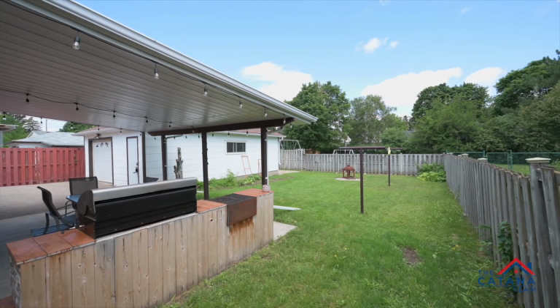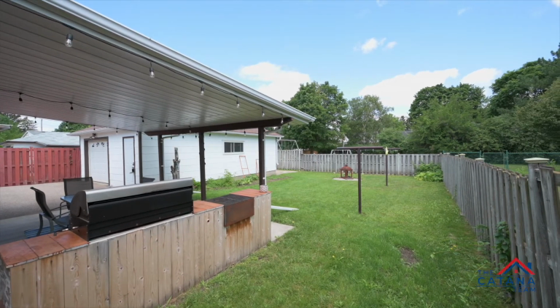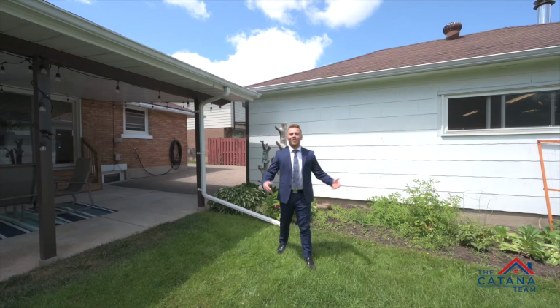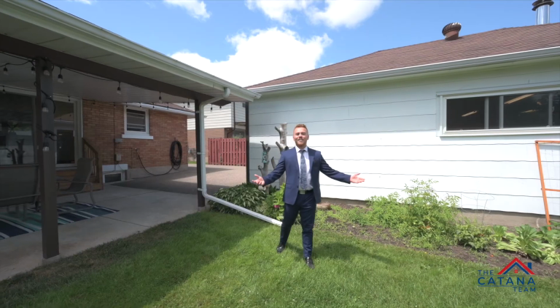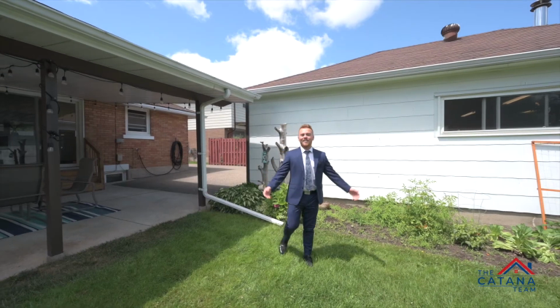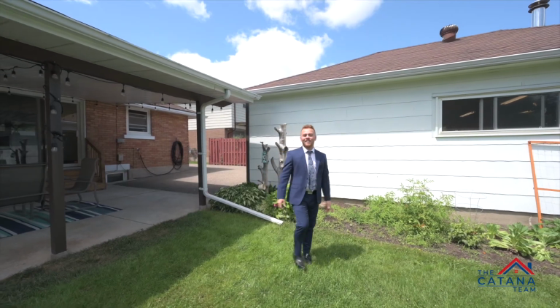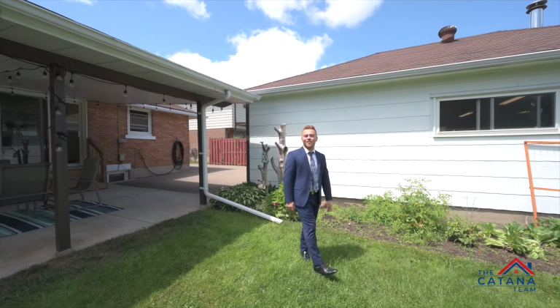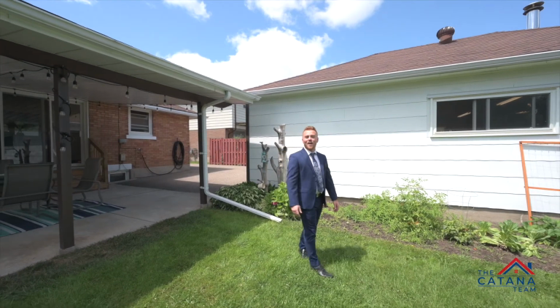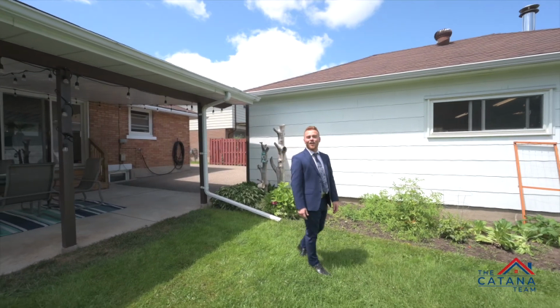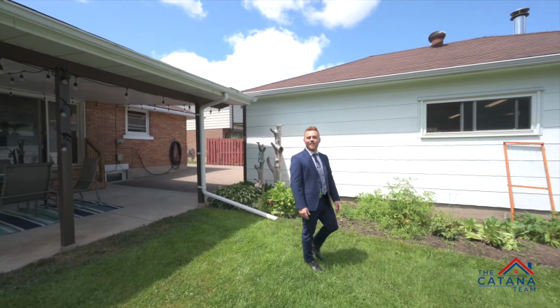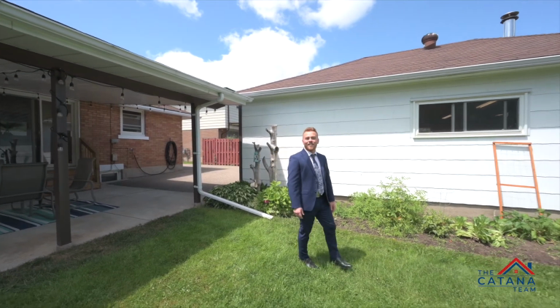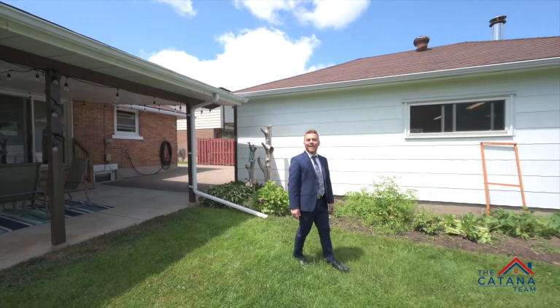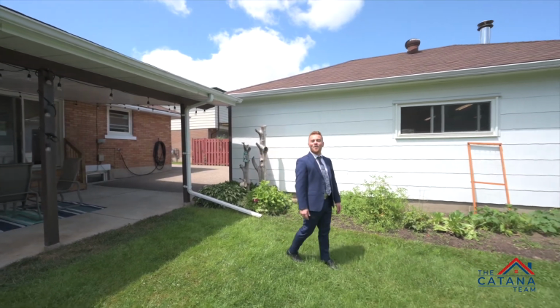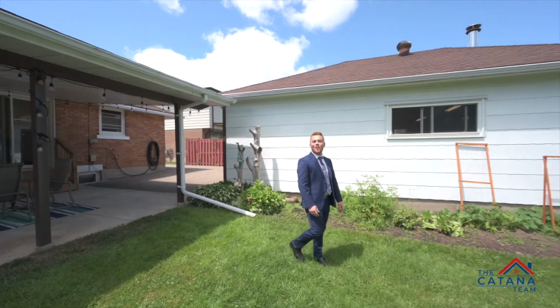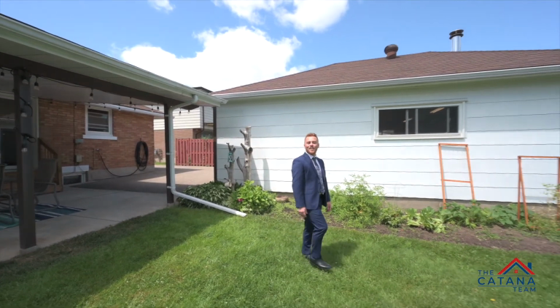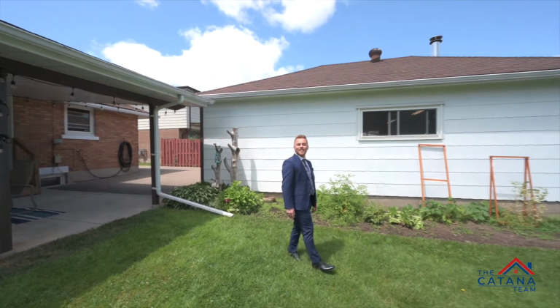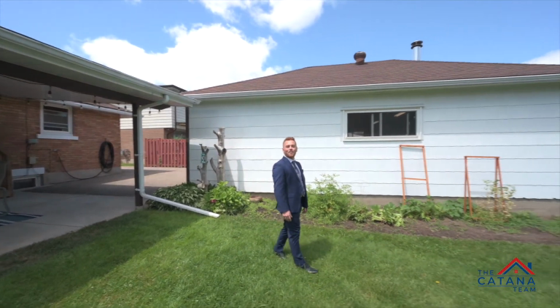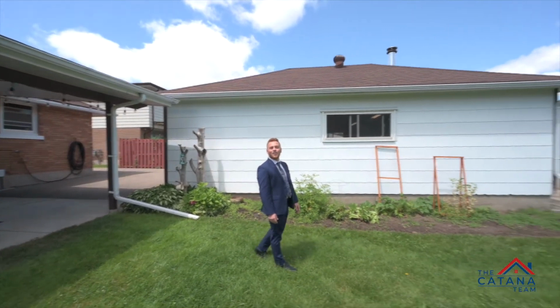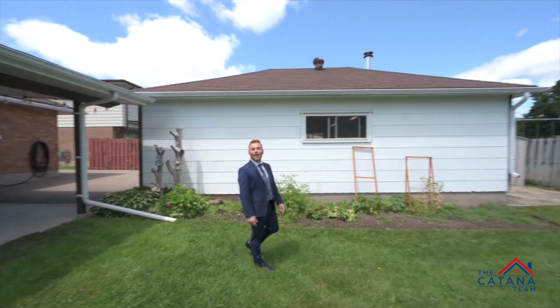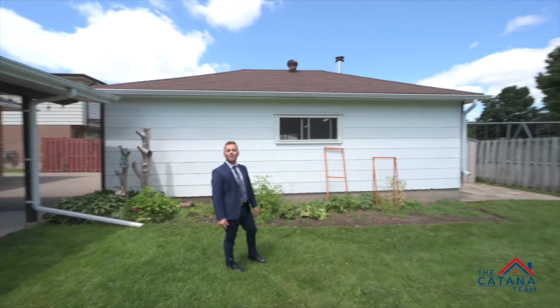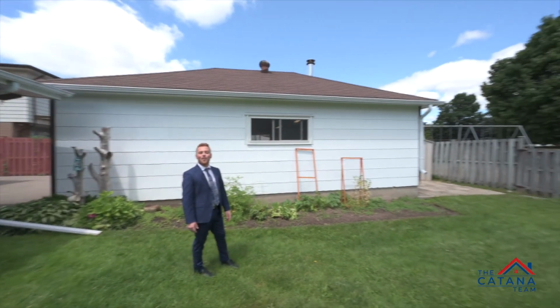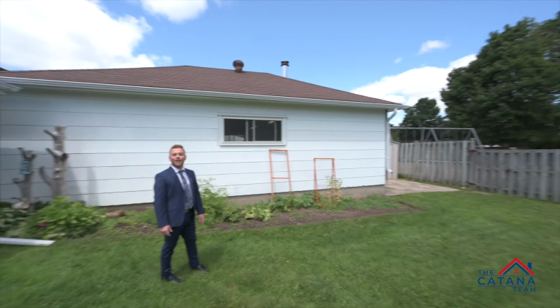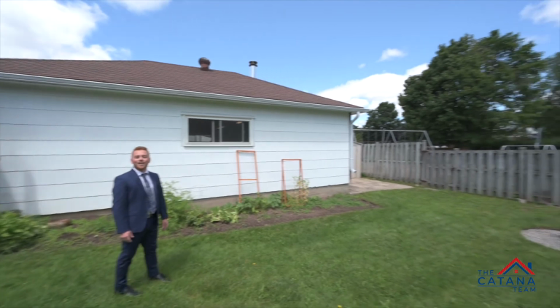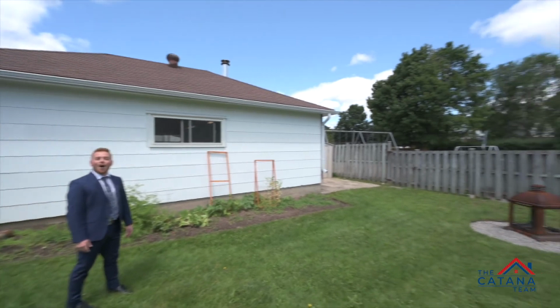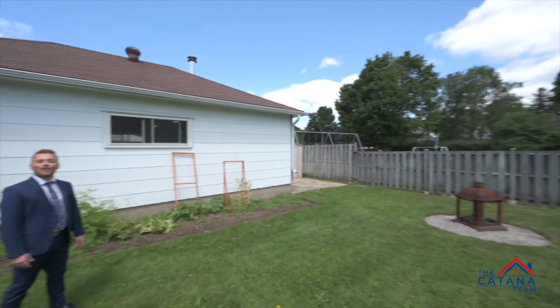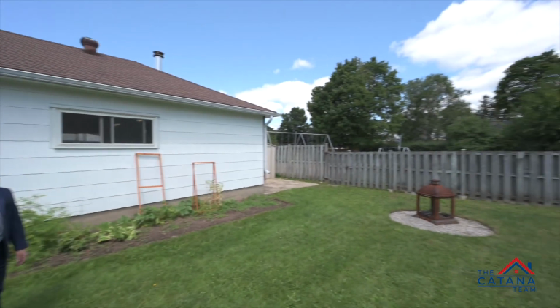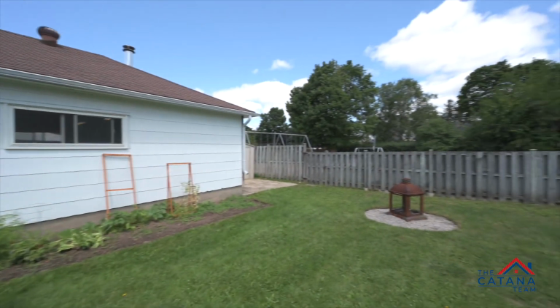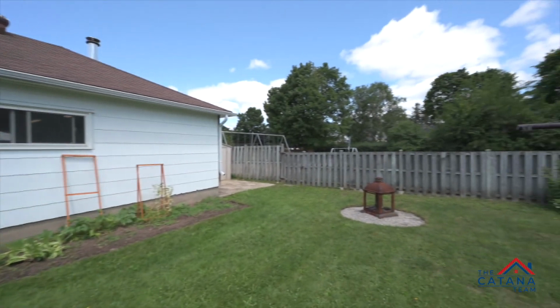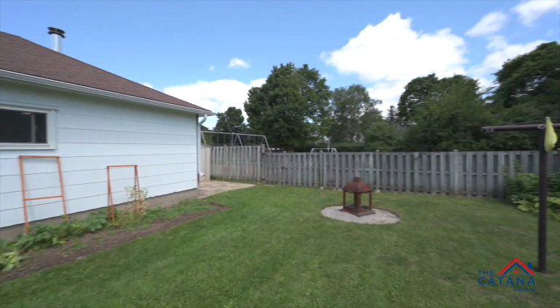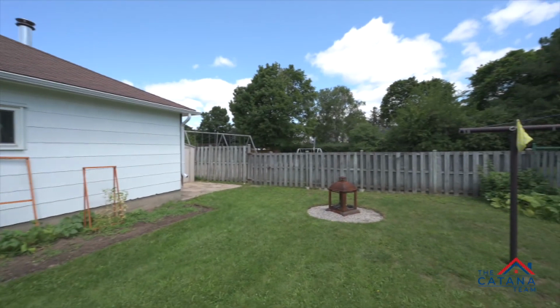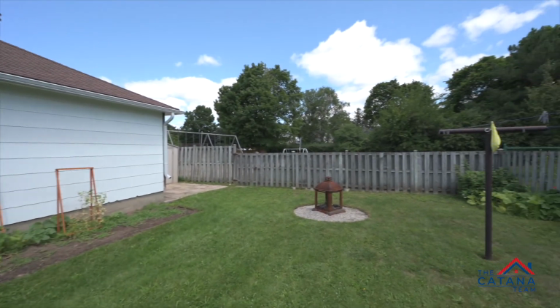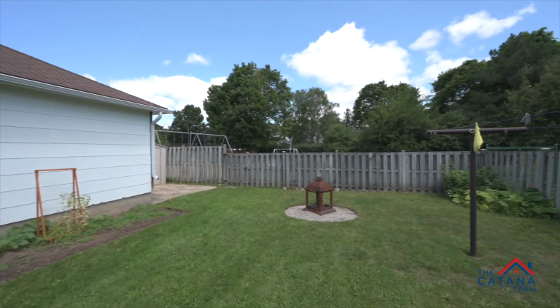Look at the size of this backyard — and now for the bonus: it backs onto Admiral Park, offering all the privacy you need.